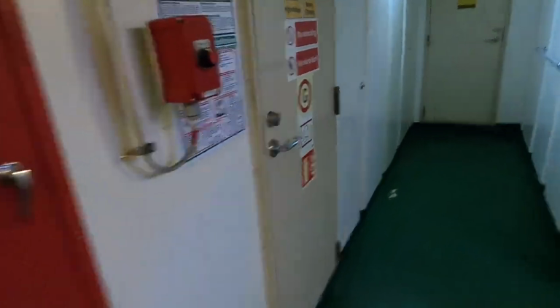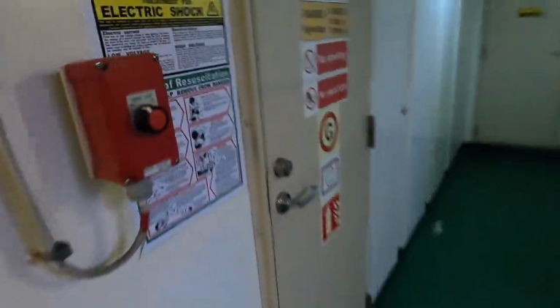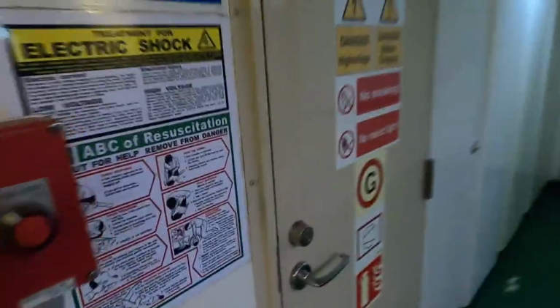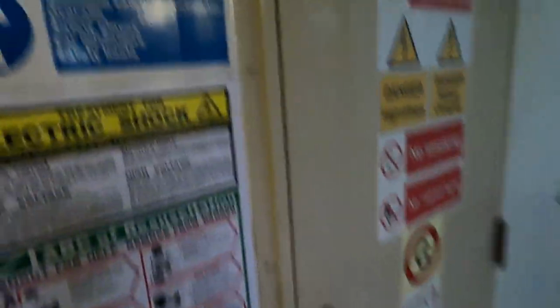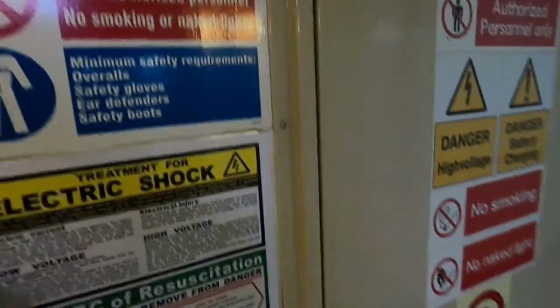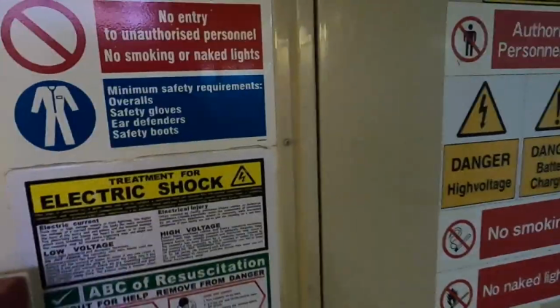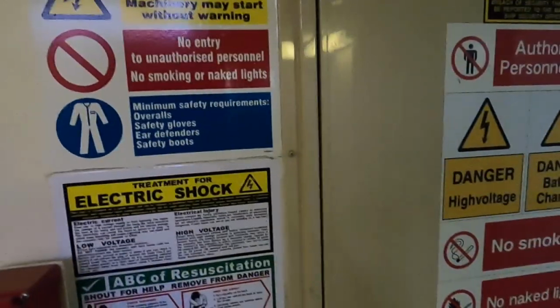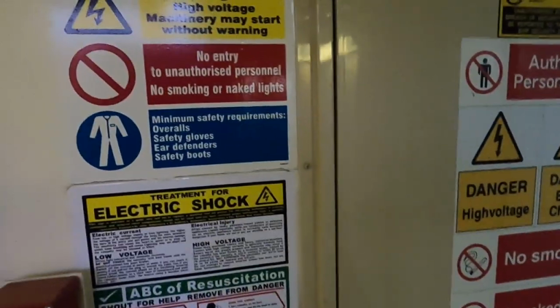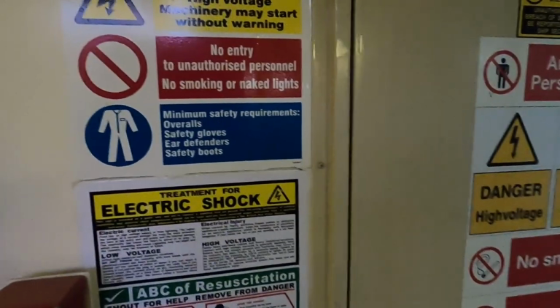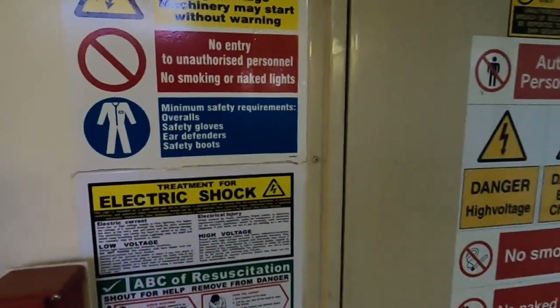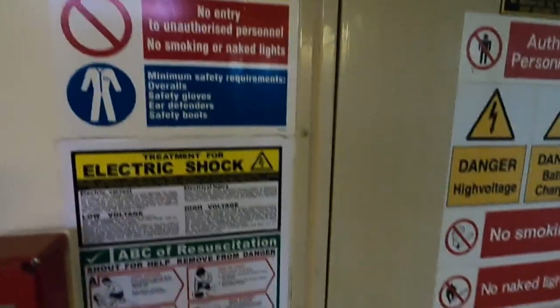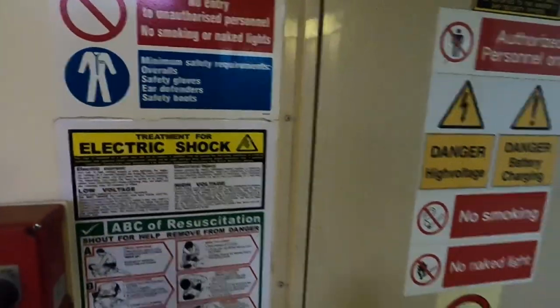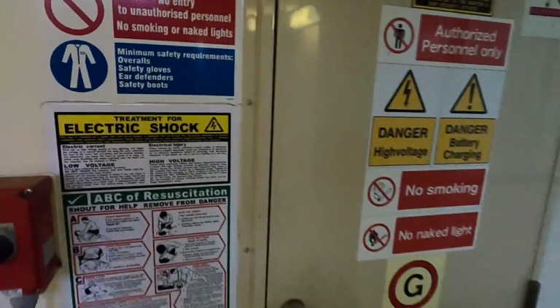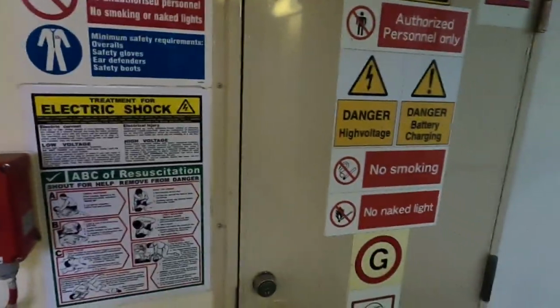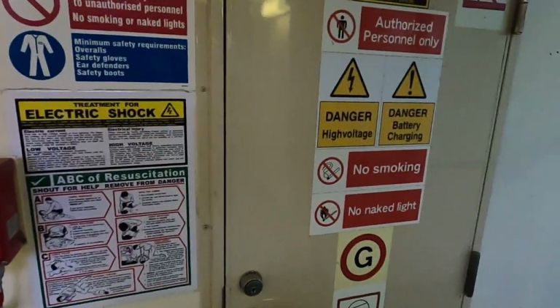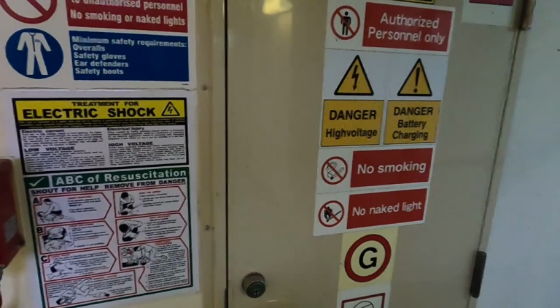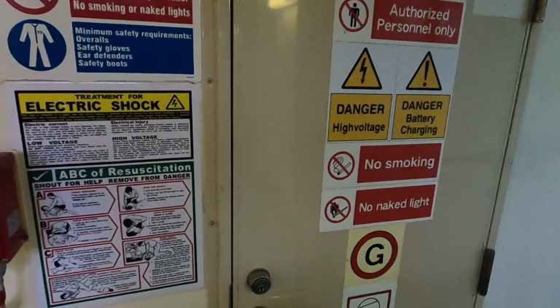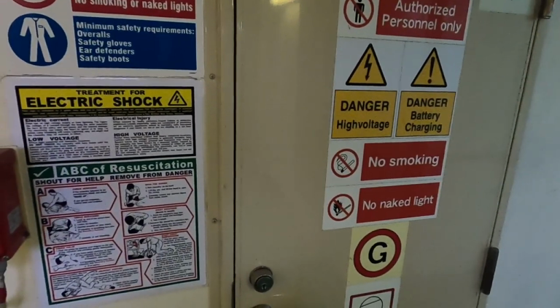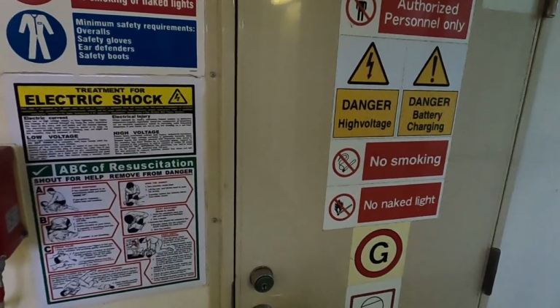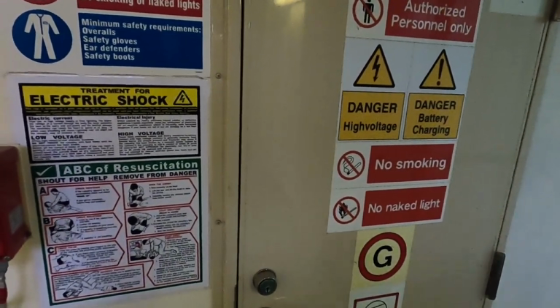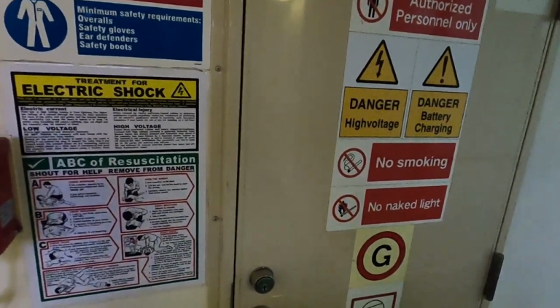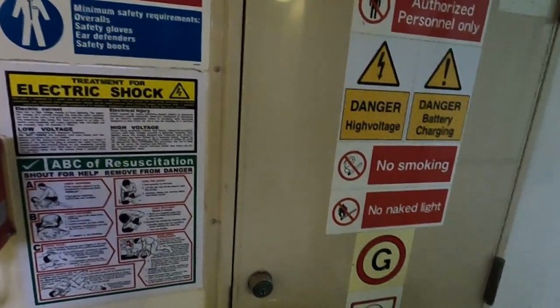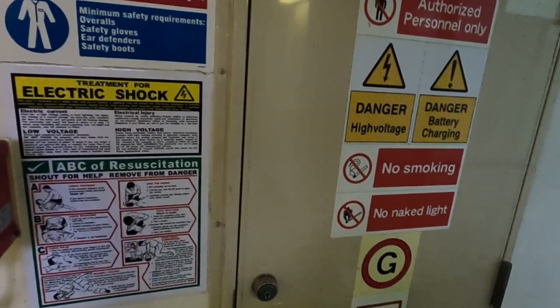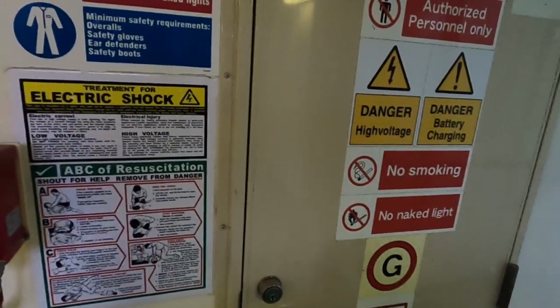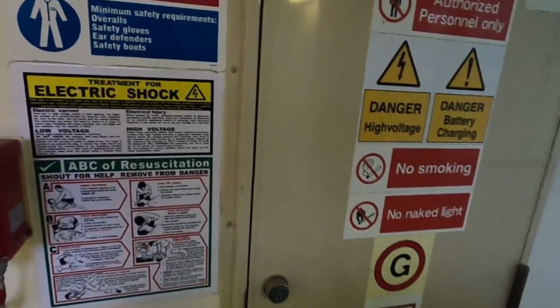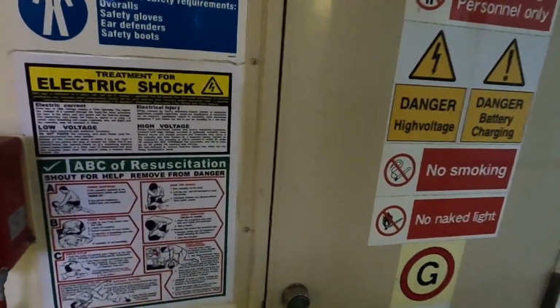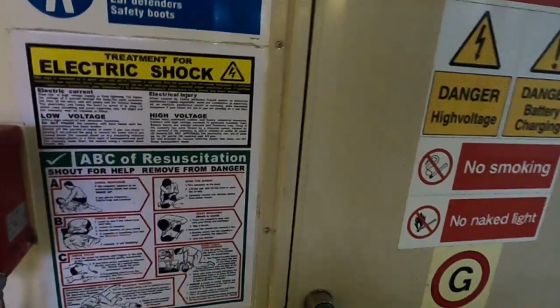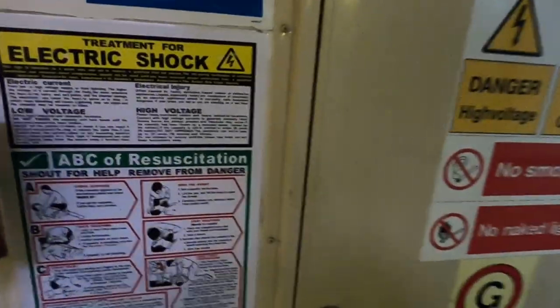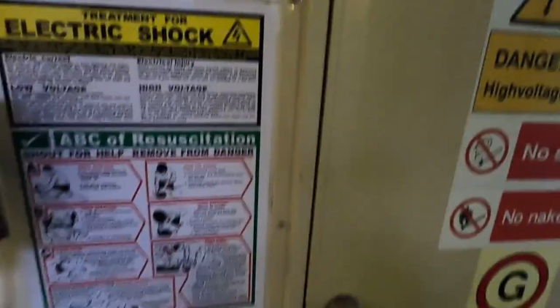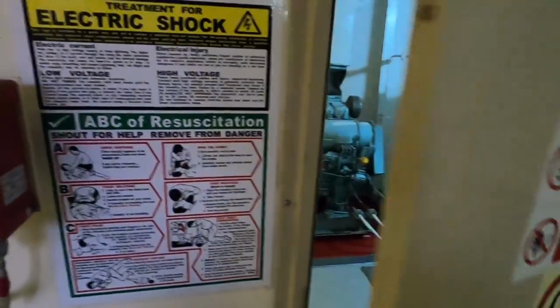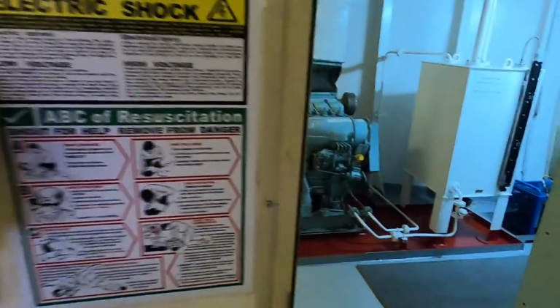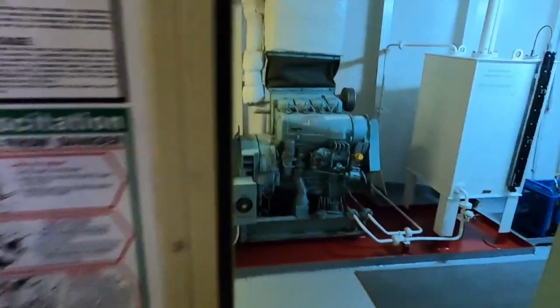Burası emergency jeneratör odası. Eğer gemide elektrikler gider, yani asıl makinede çalışan jeneratörler çökerse, buradaki jeneratör devreye giriyor.